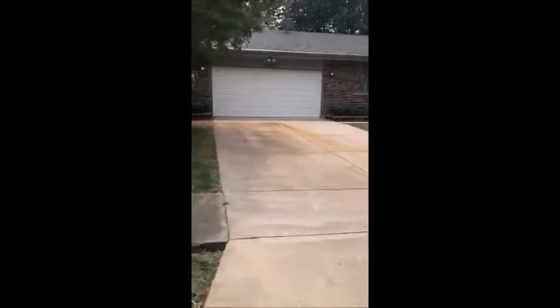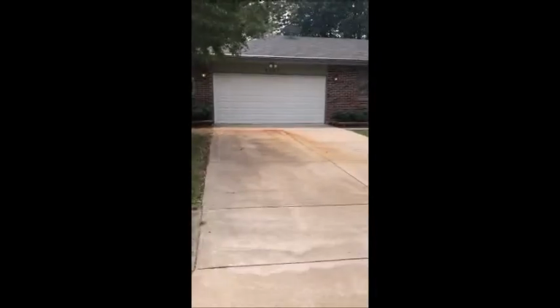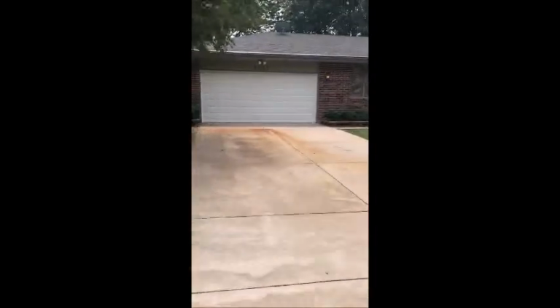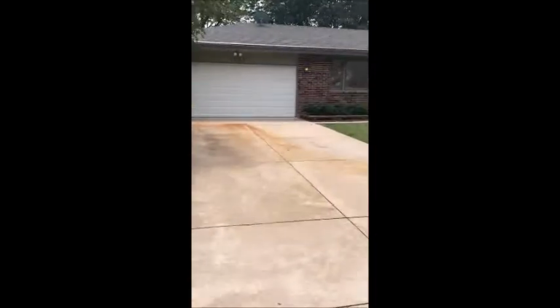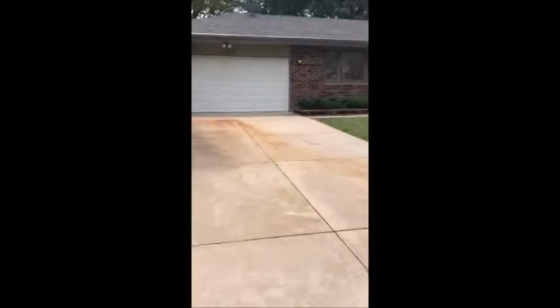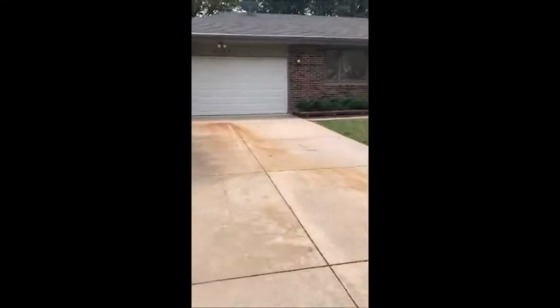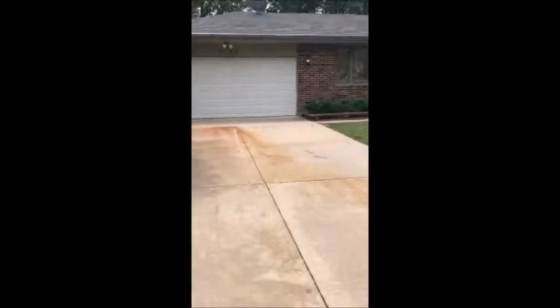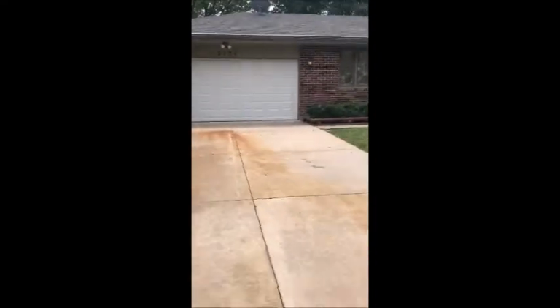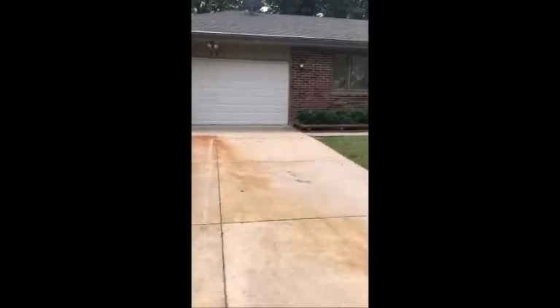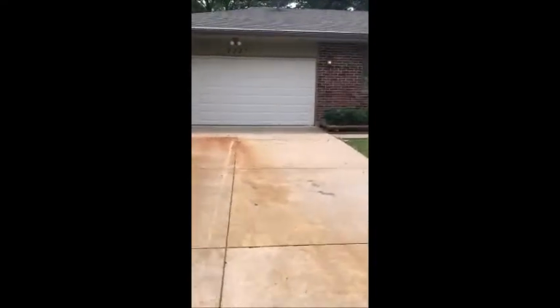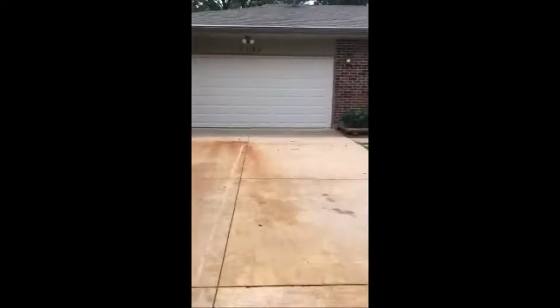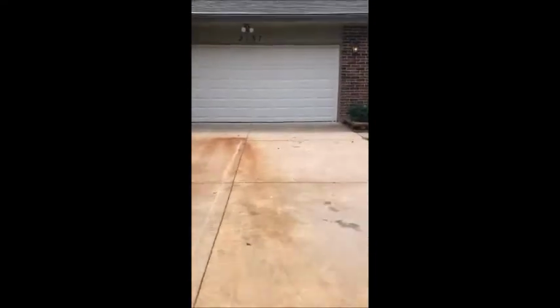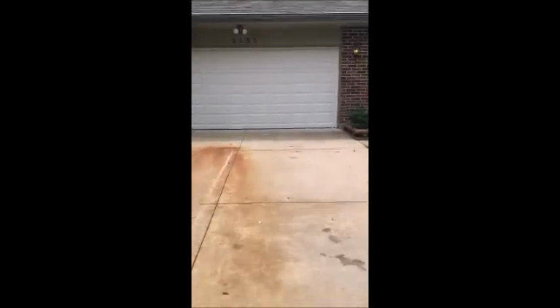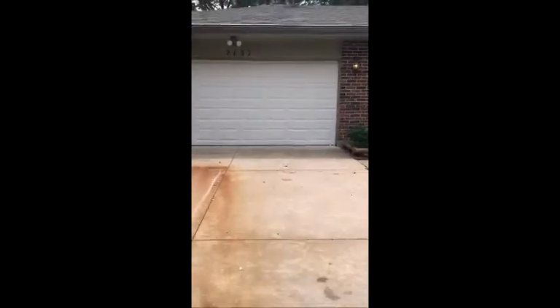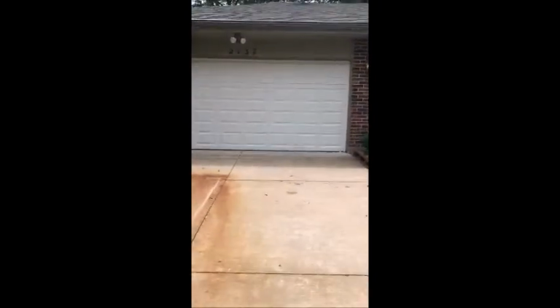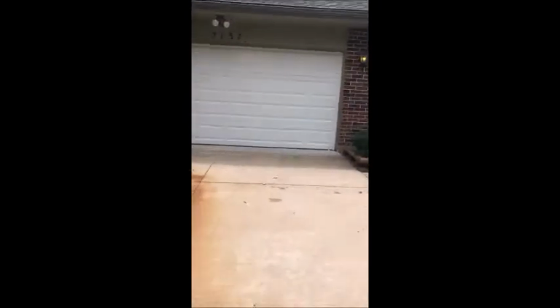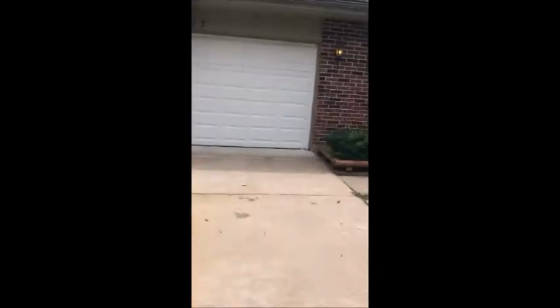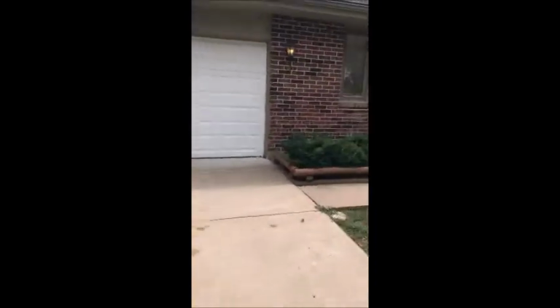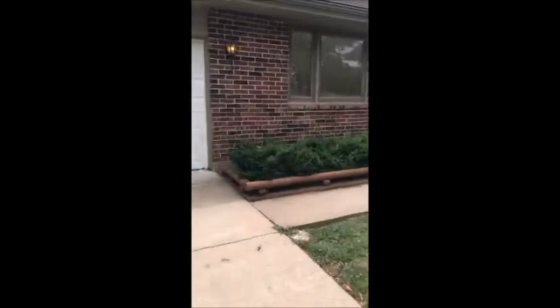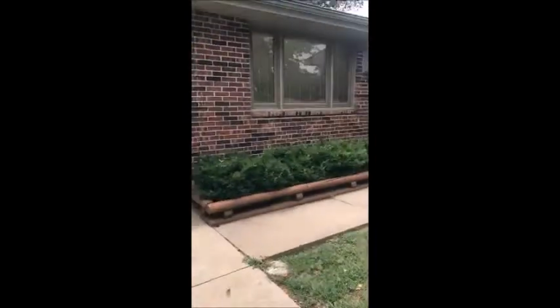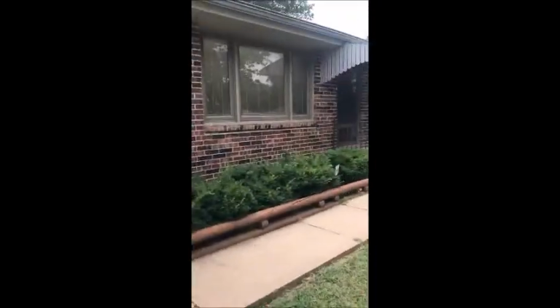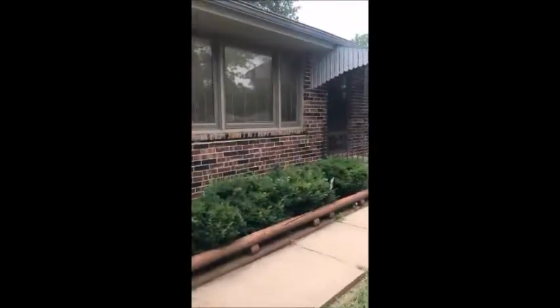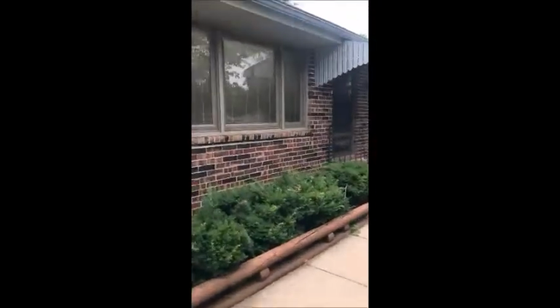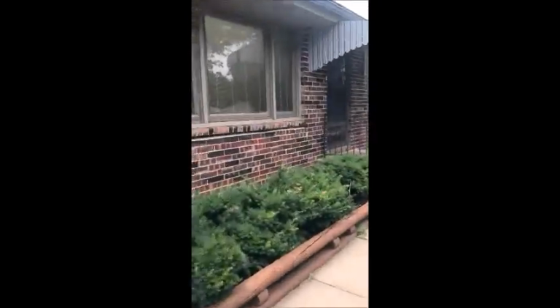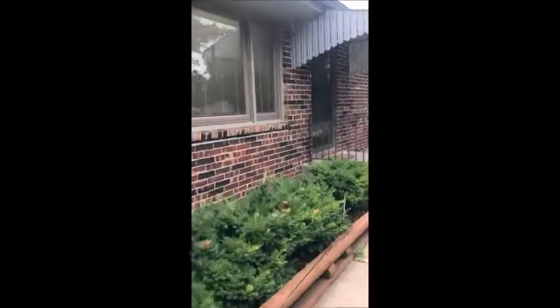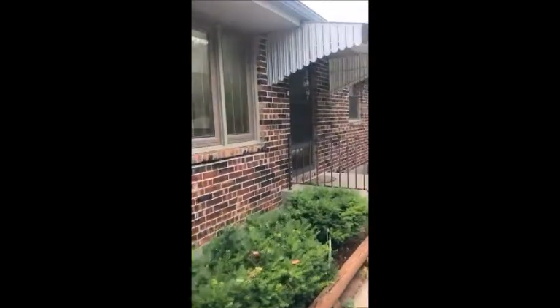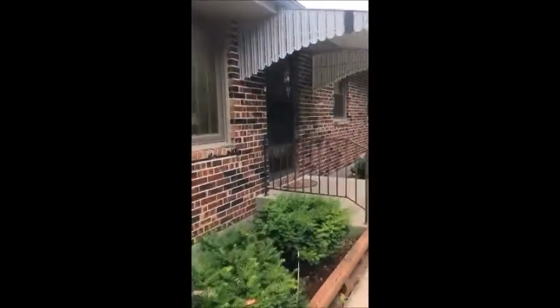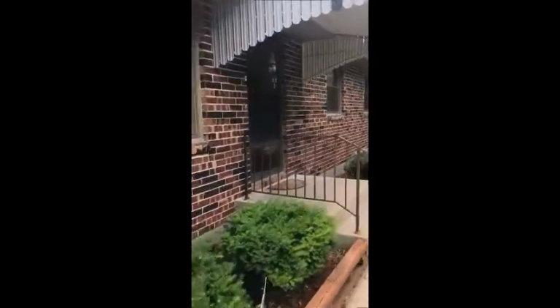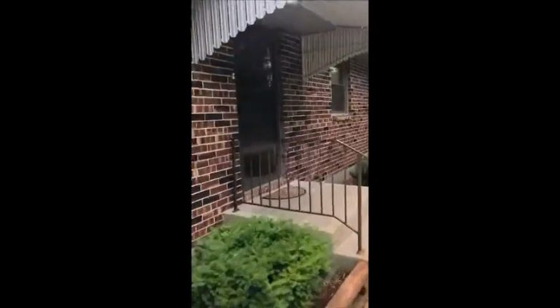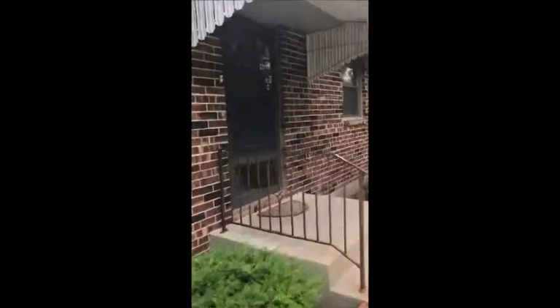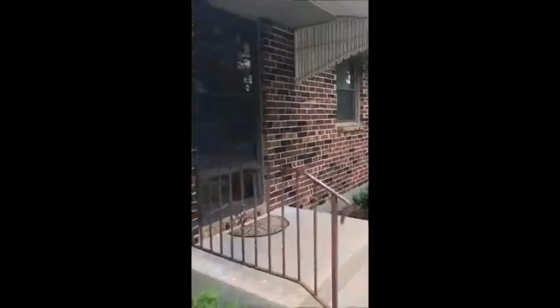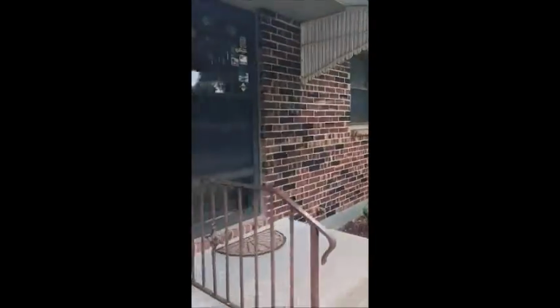We have a two-car garage and it does have a garage door opener. One of the neat things in that garage is right next to the door that goes into the kitchen, there's a little hand sink. So if somebody's been out there working on their car, they can clean up out there before they come in.